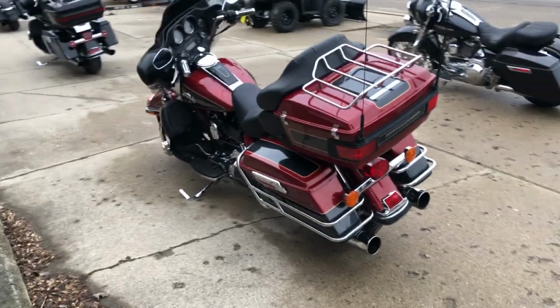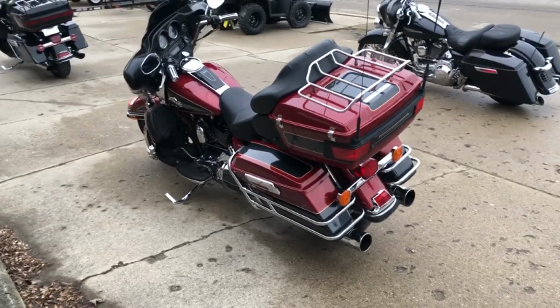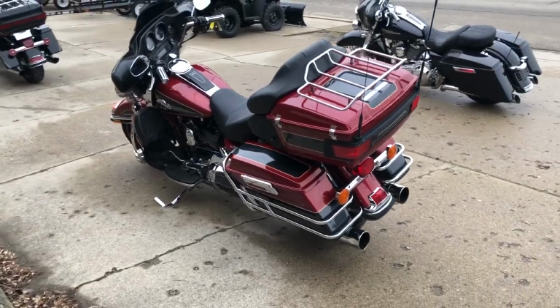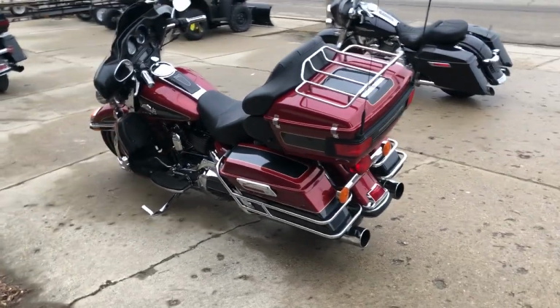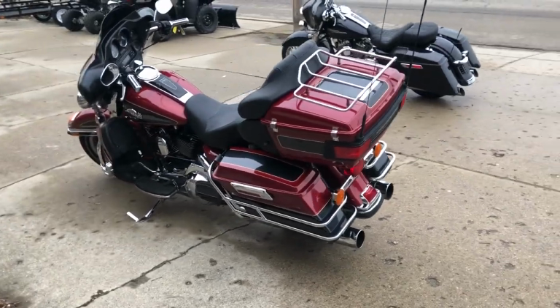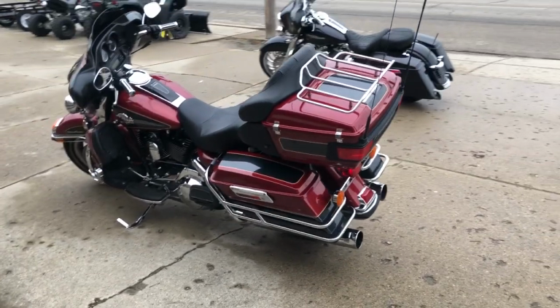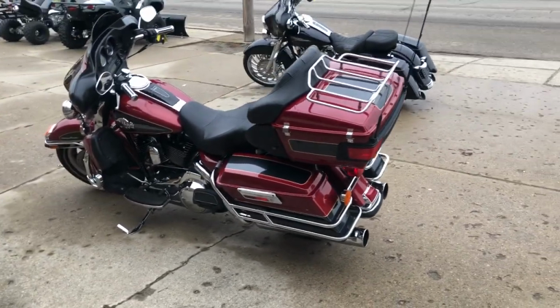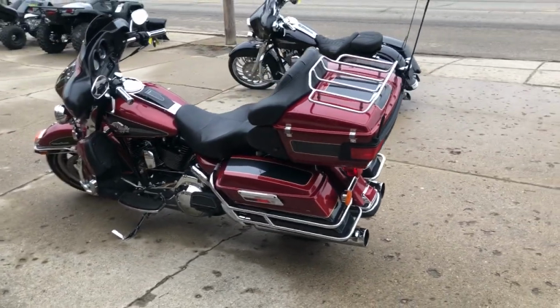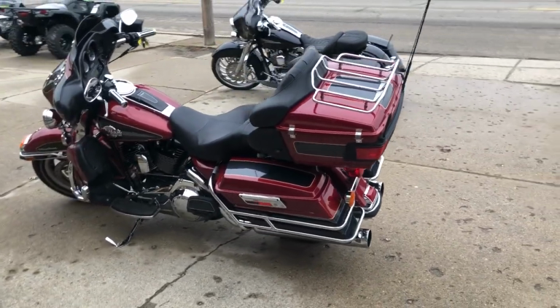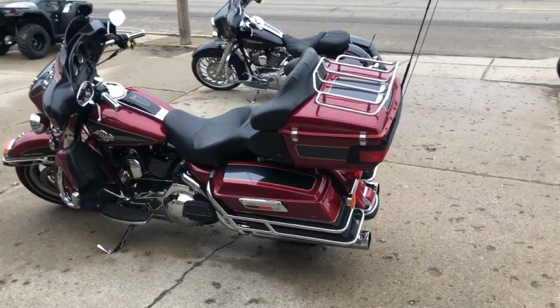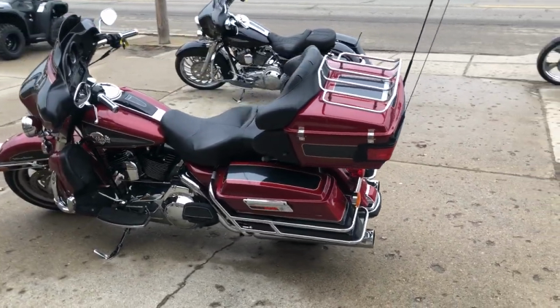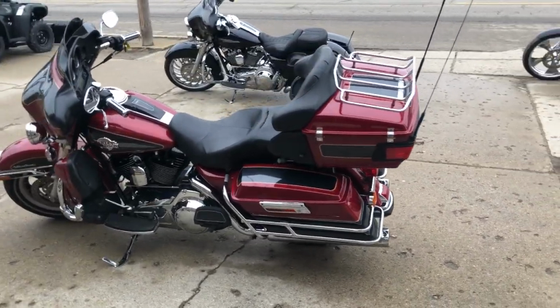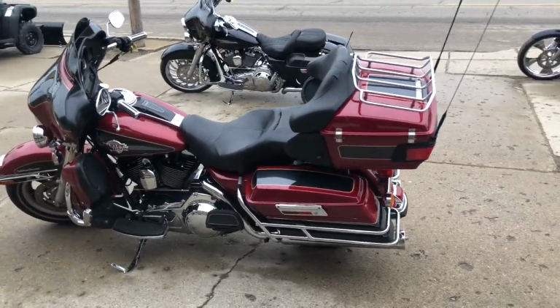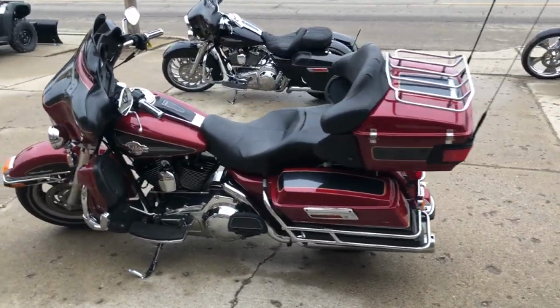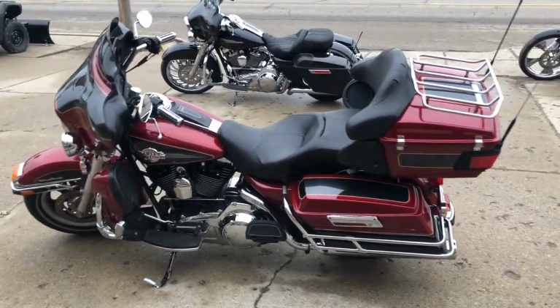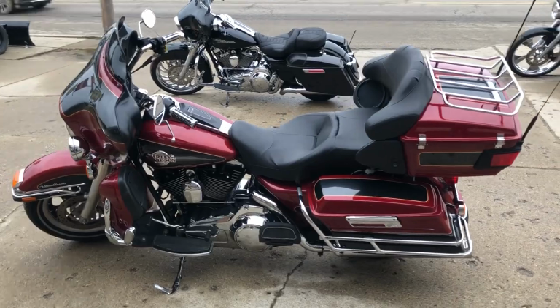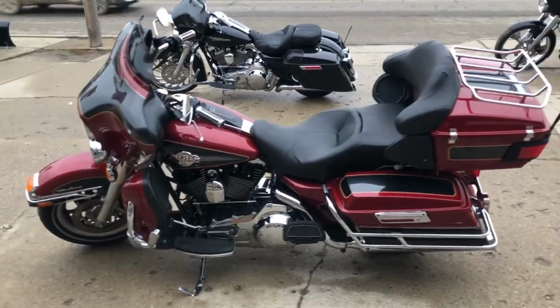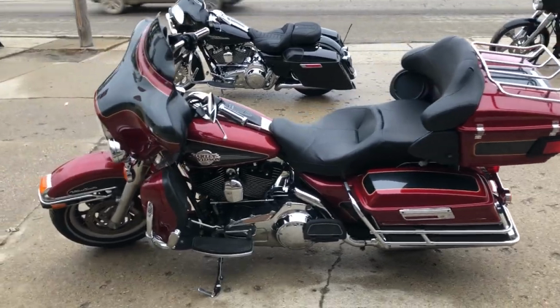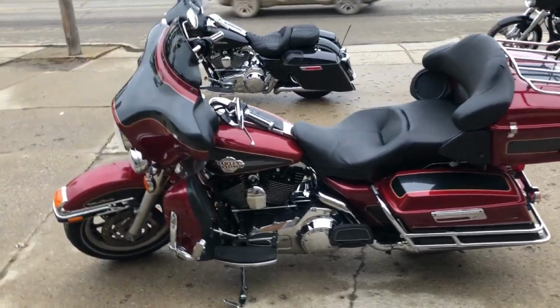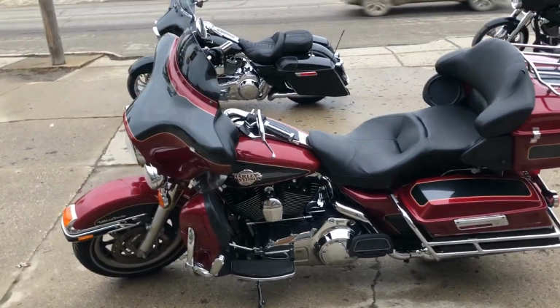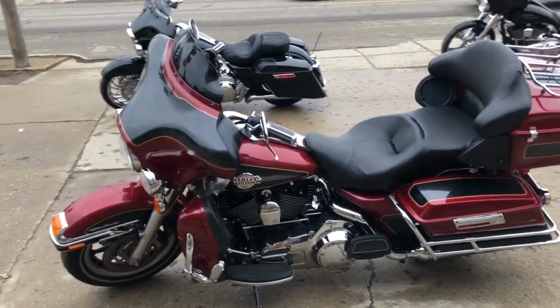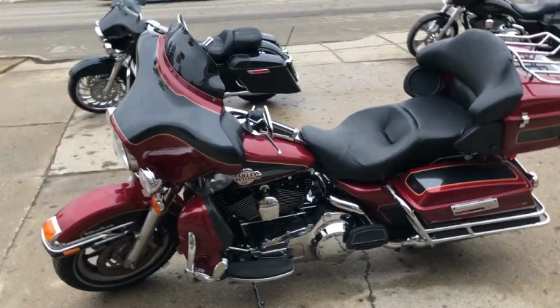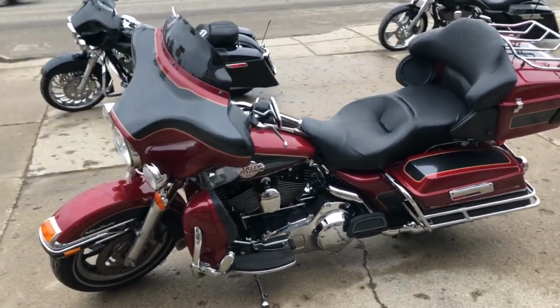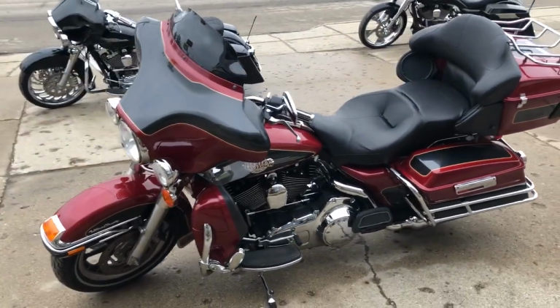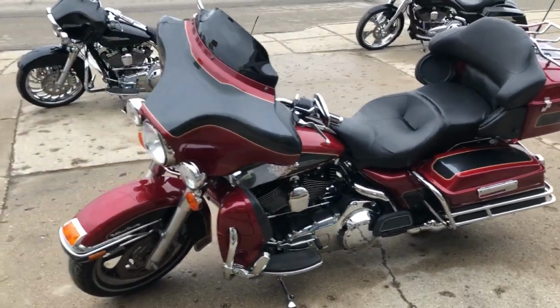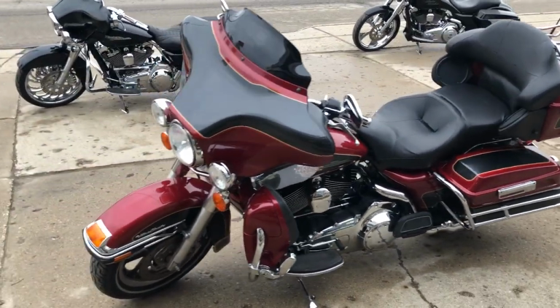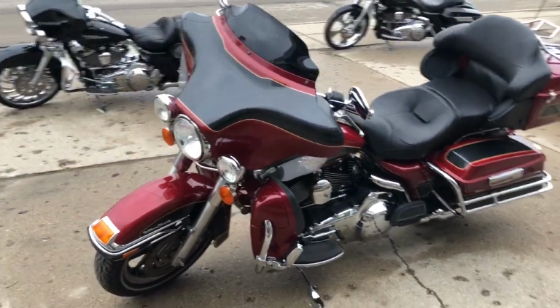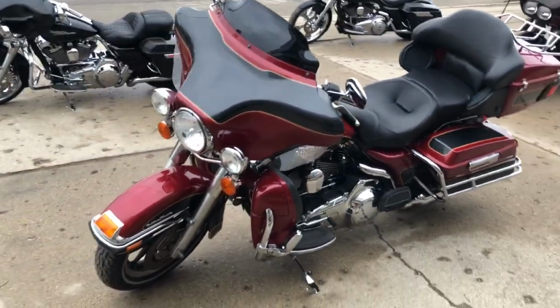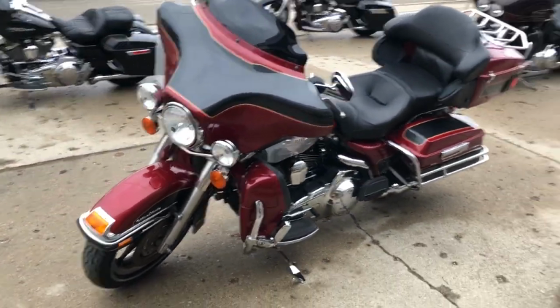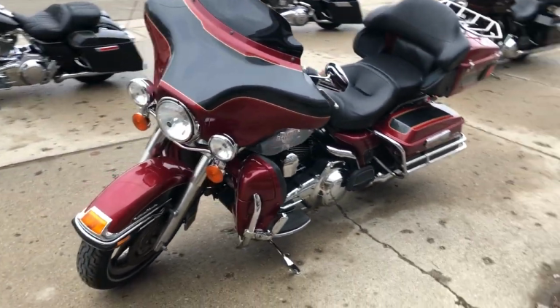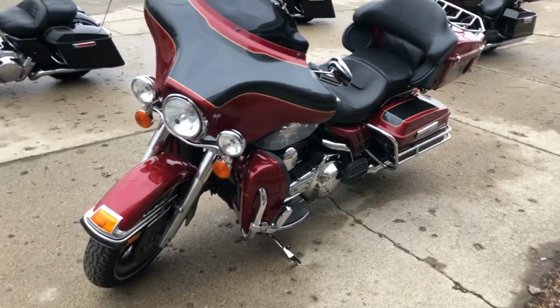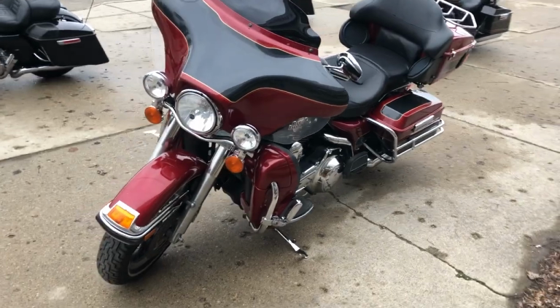The red and black two-tone paint shines like new and the chrome shines bright. It's just been serviced at the dealership. All fluids have been changed and this one is ready to ride.